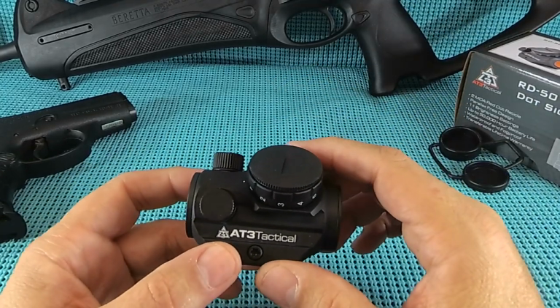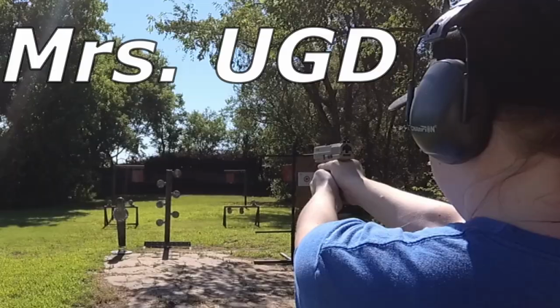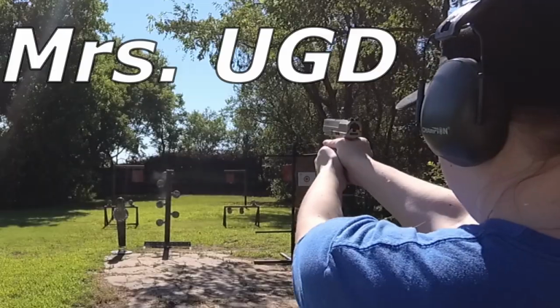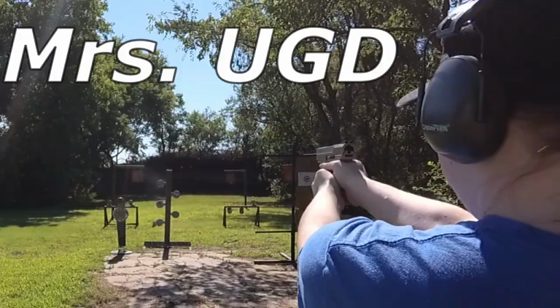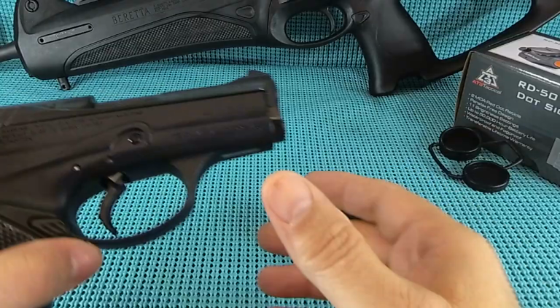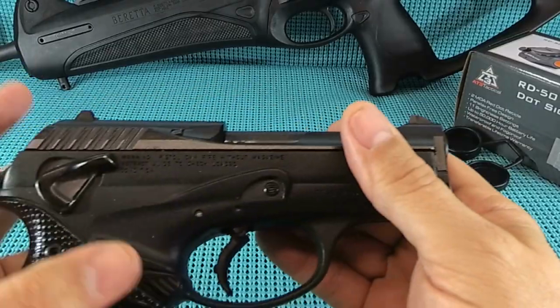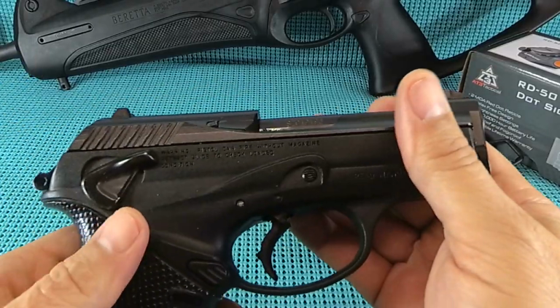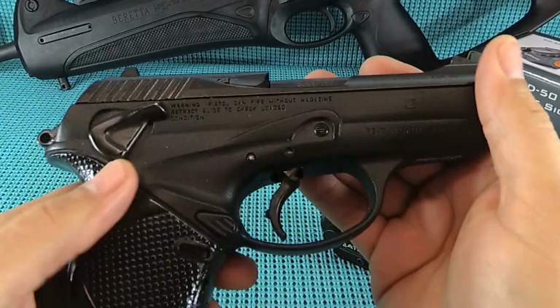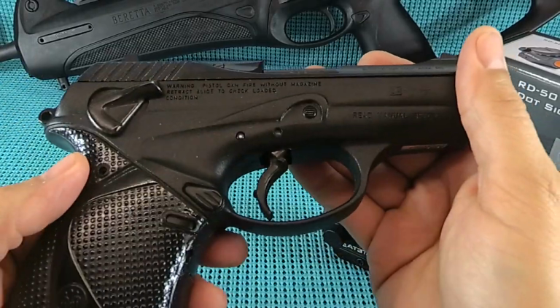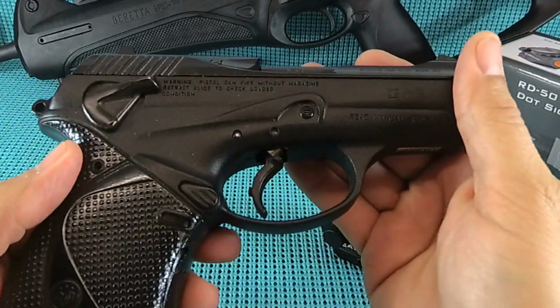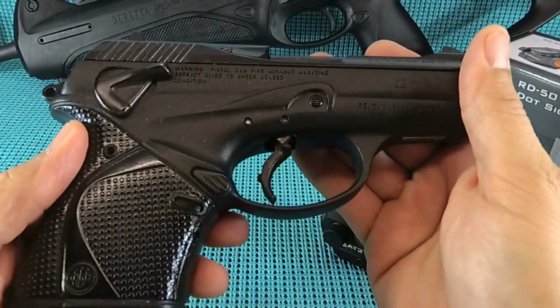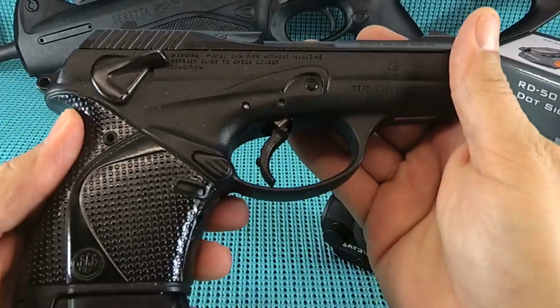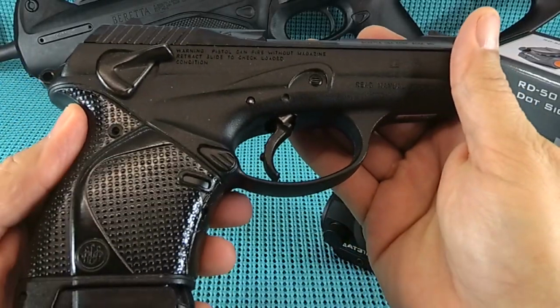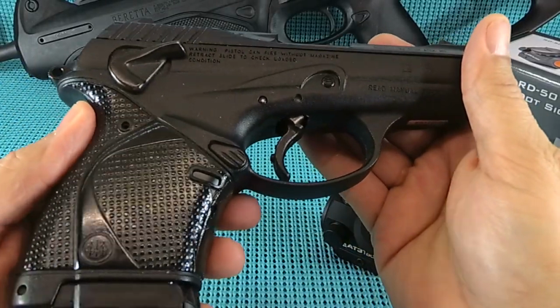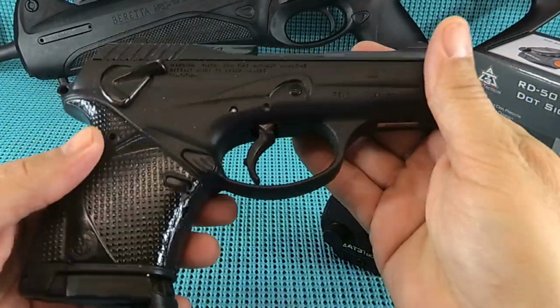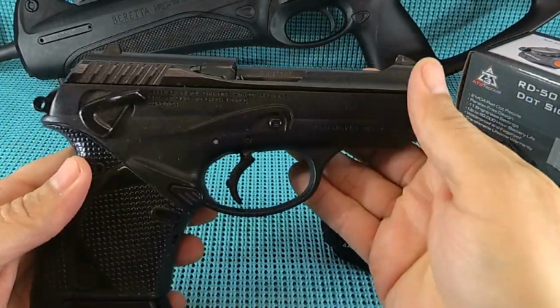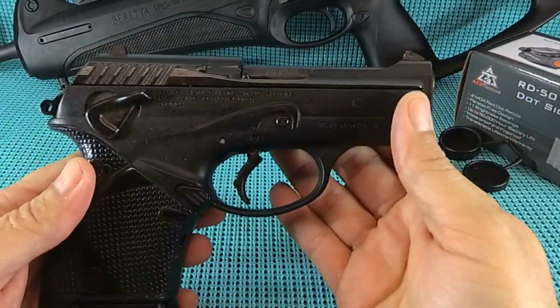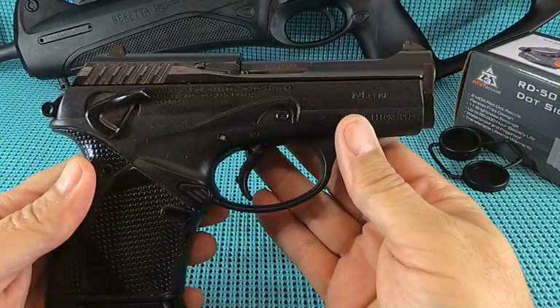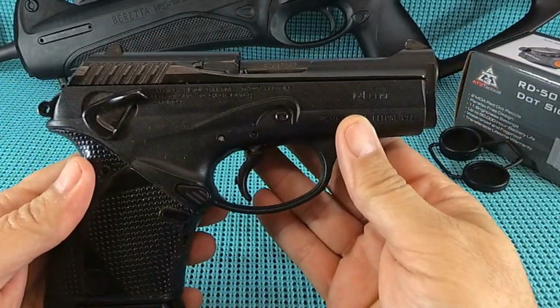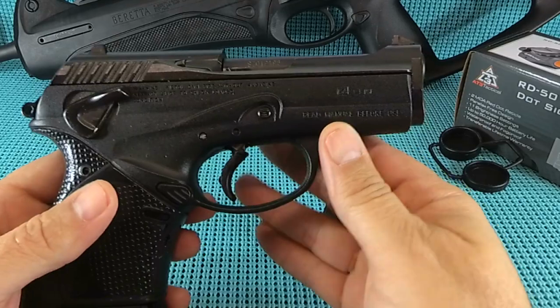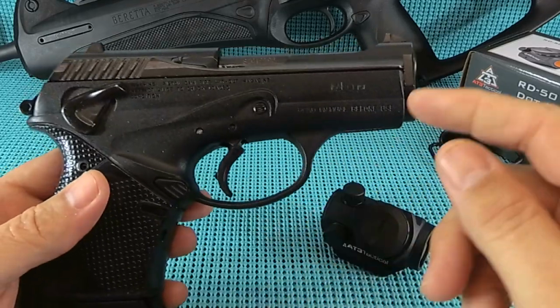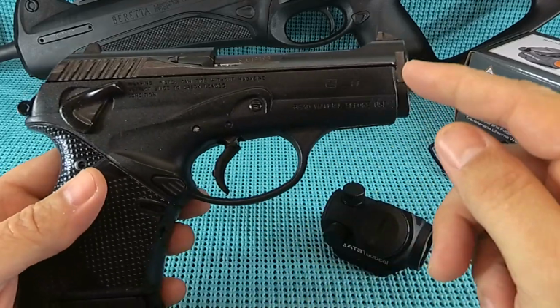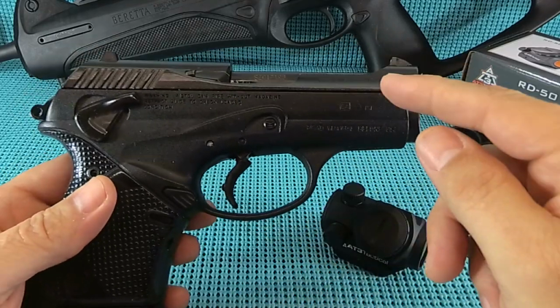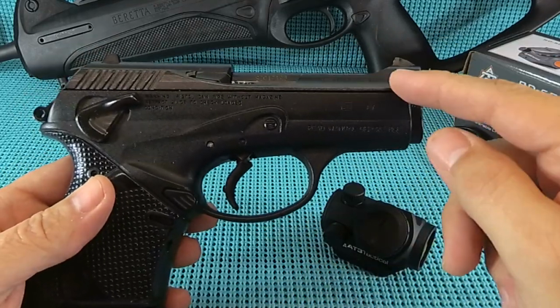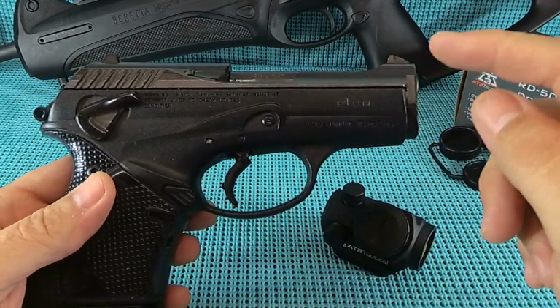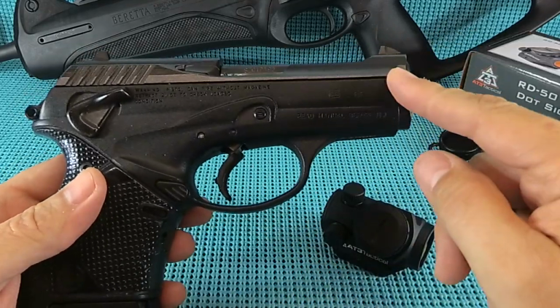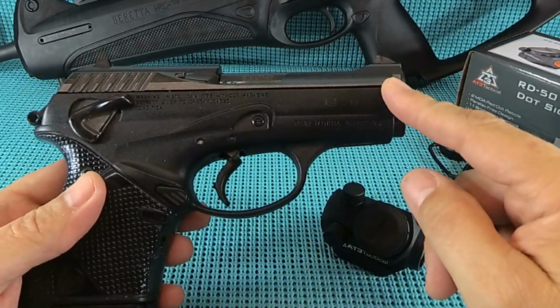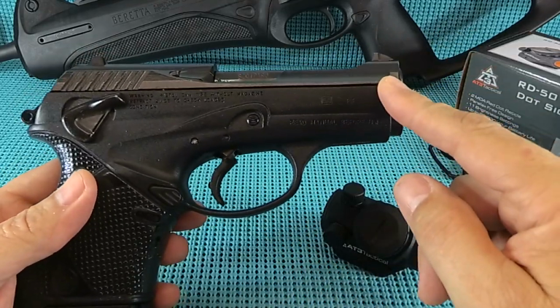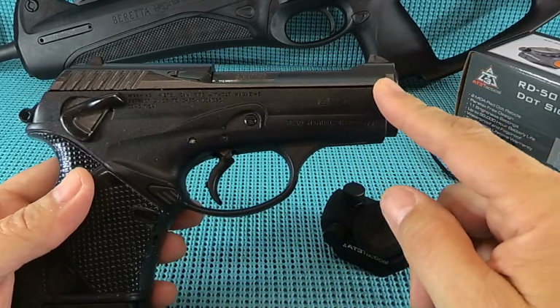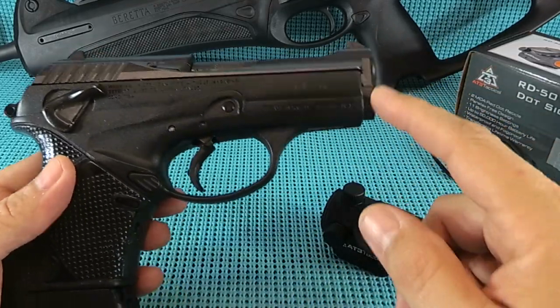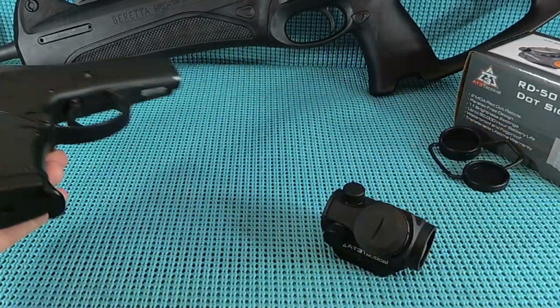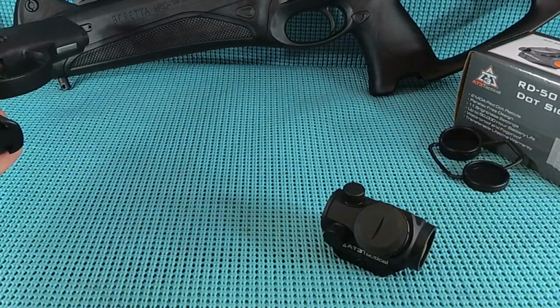Making the Beretta CX-4 Storm home defense ready, guys. A little more Beretta goodness - like we haven't gone fully nuts. The 9,000S in 9mm. Picked it up yesterday.